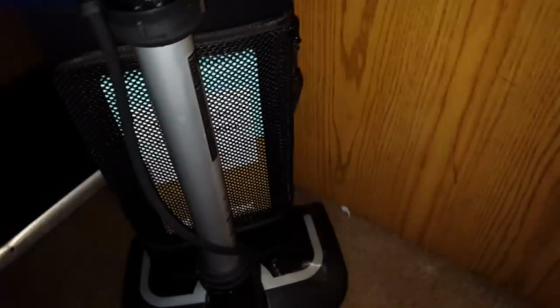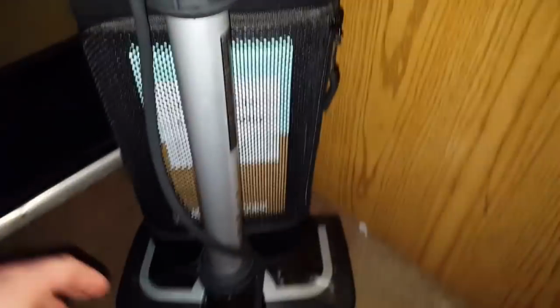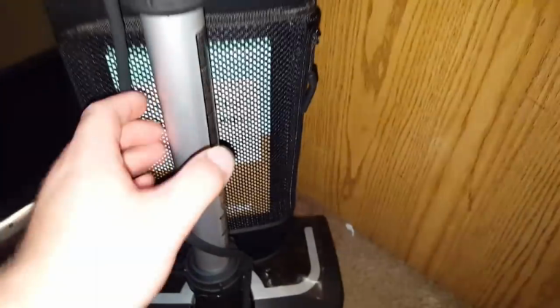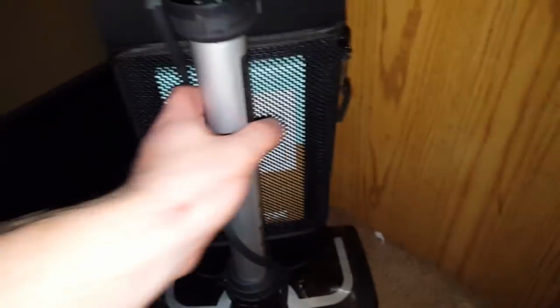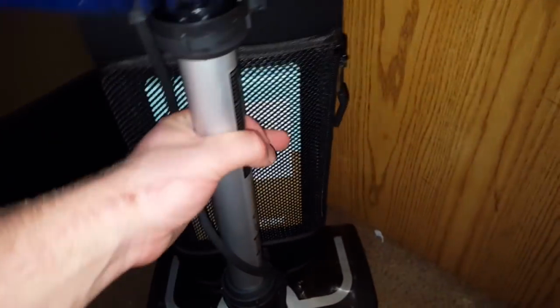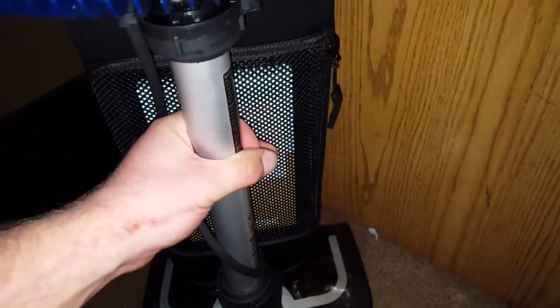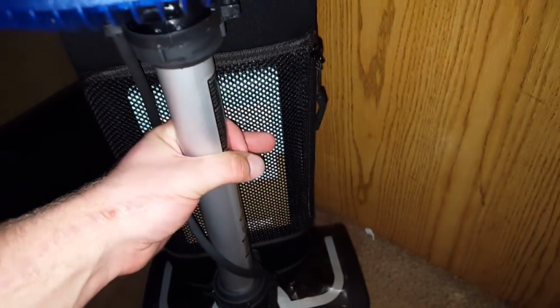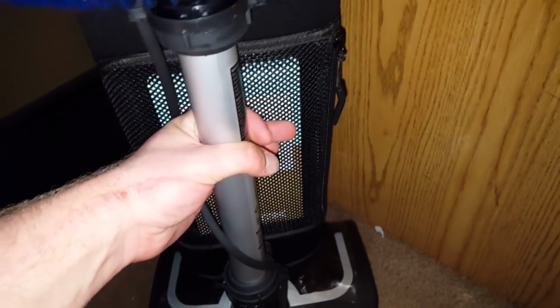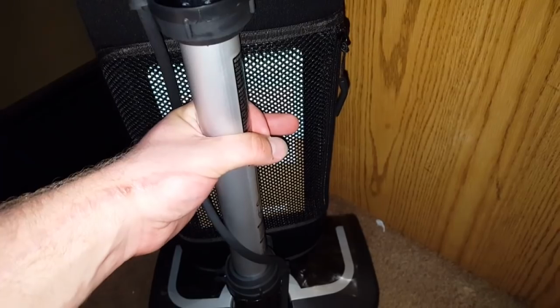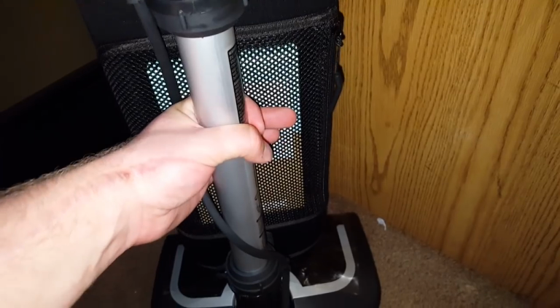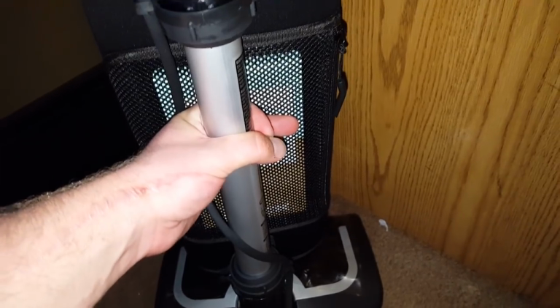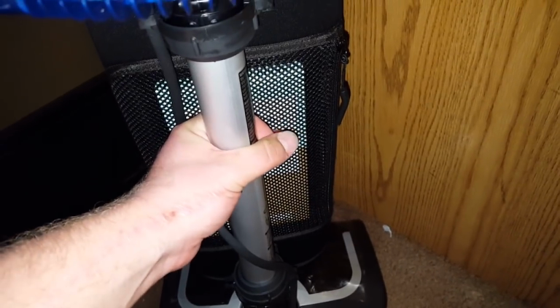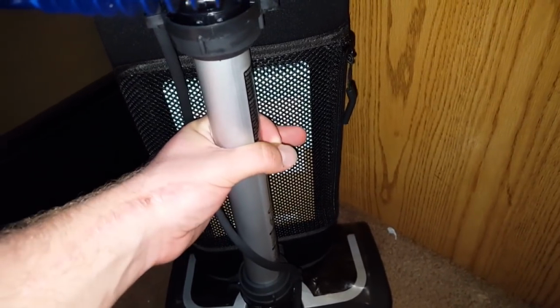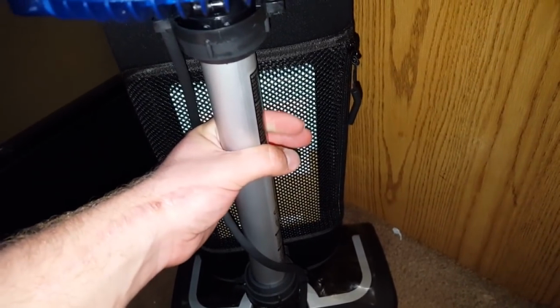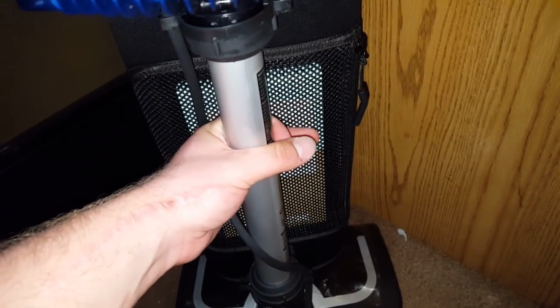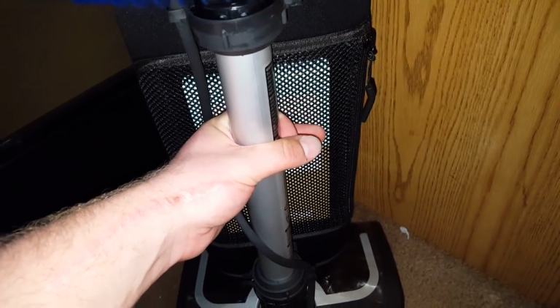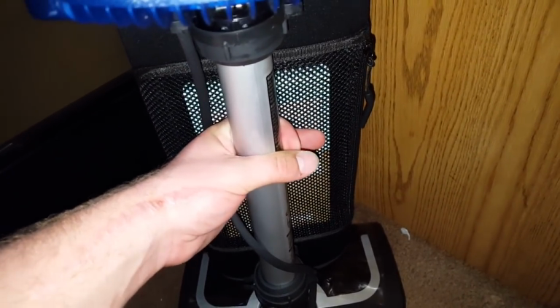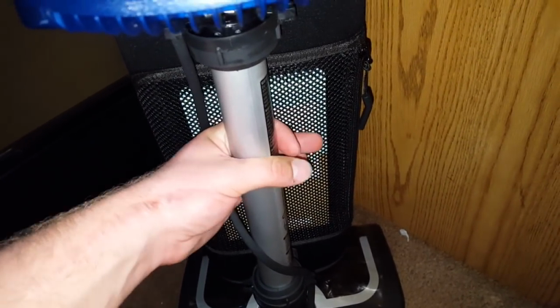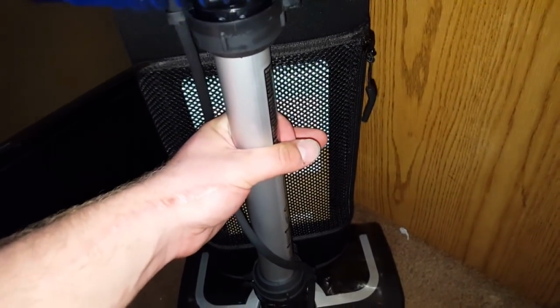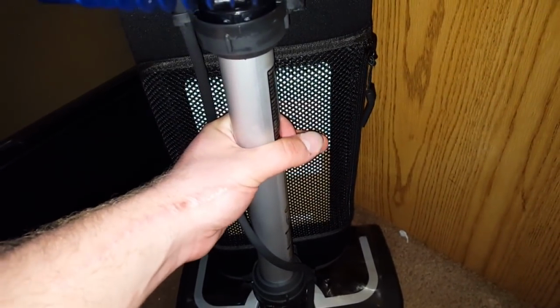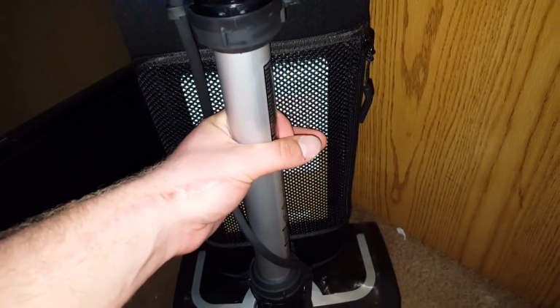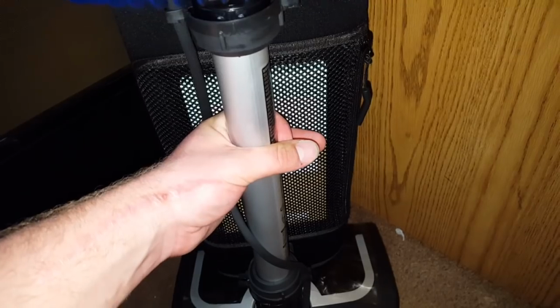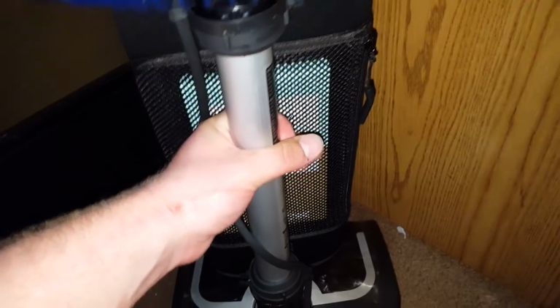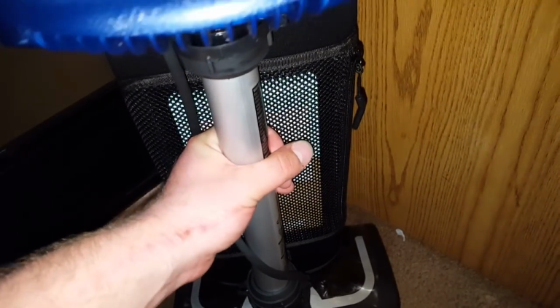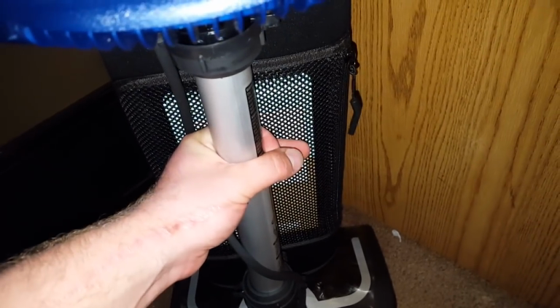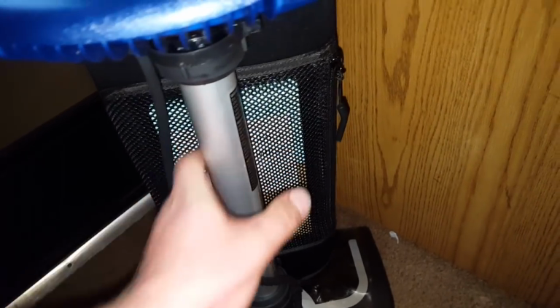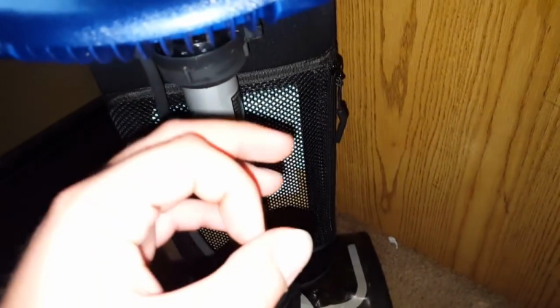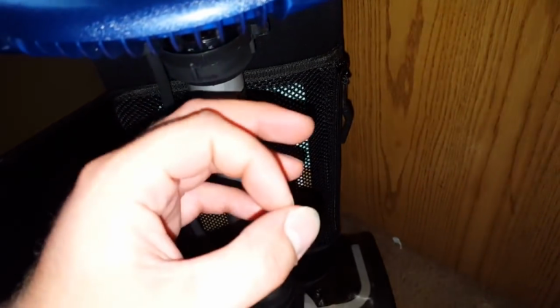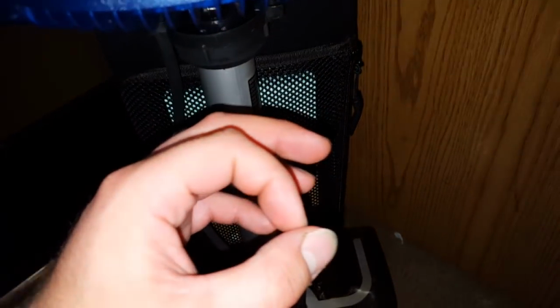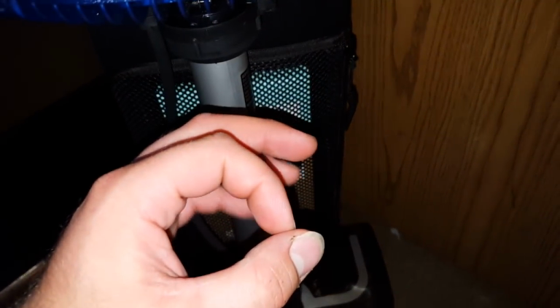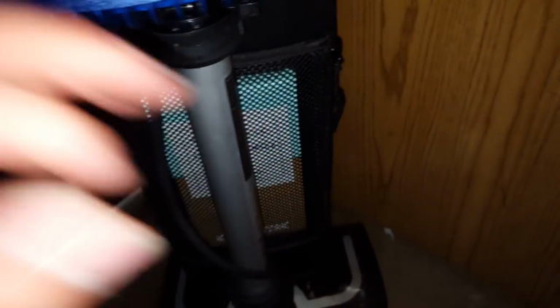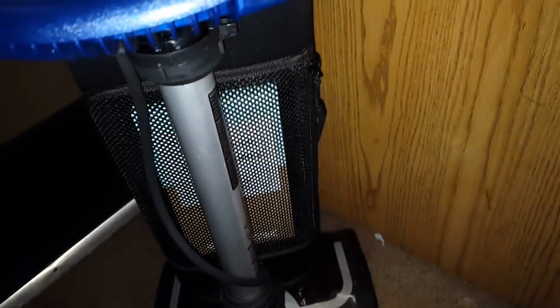This tube here is bigger than the older Aurics I remember having as a kid. Those only had about an inch wide tube, while this one looks to be about a two inch tube.